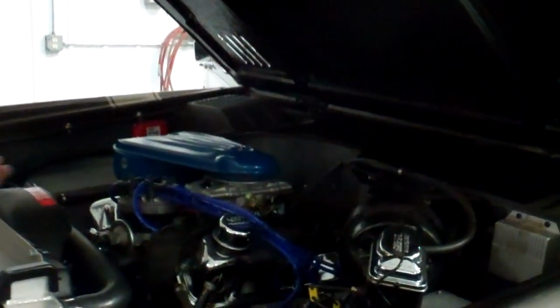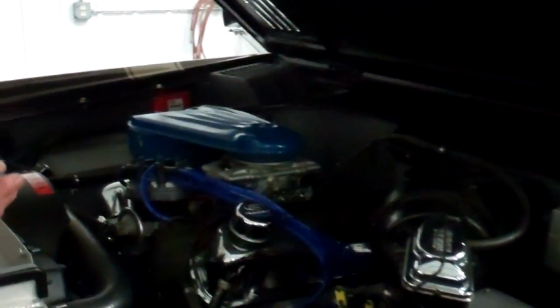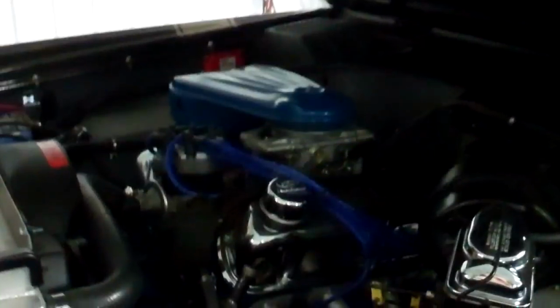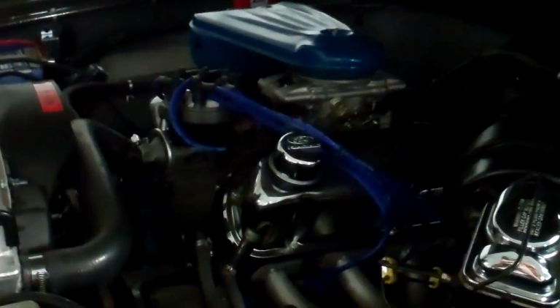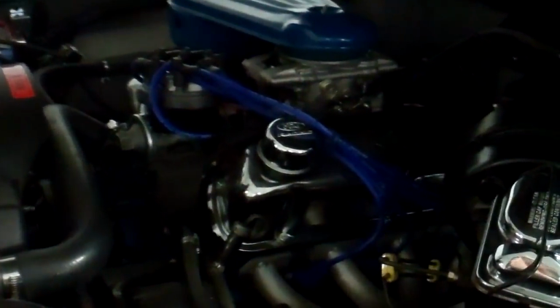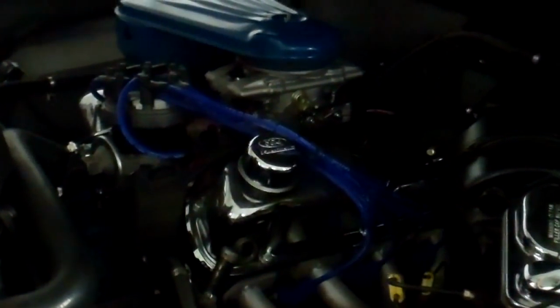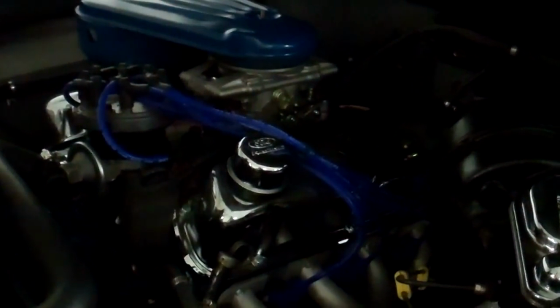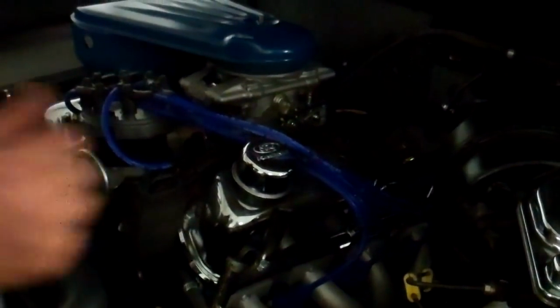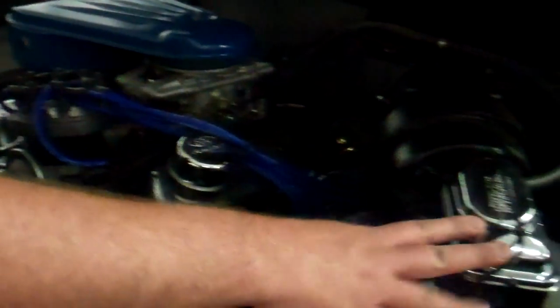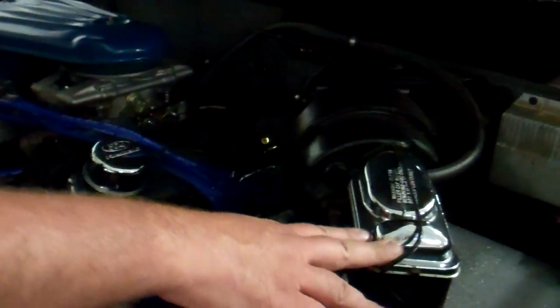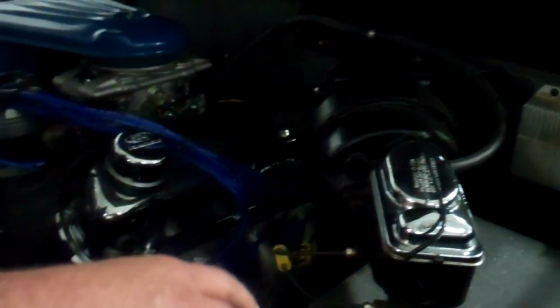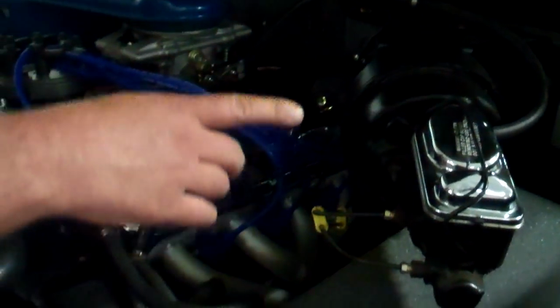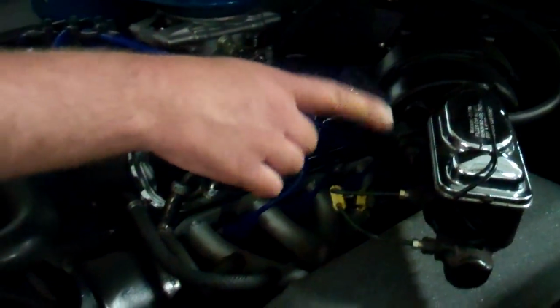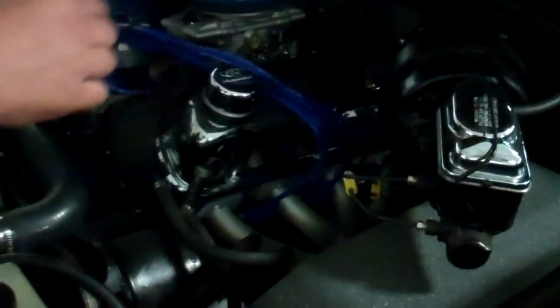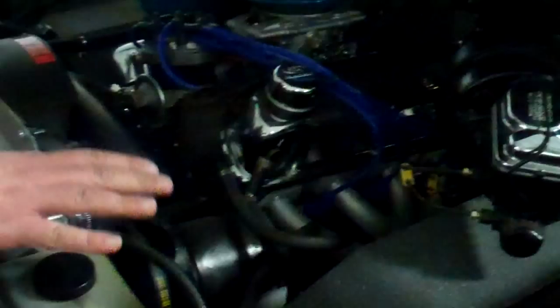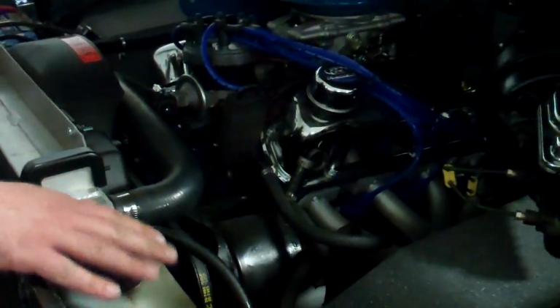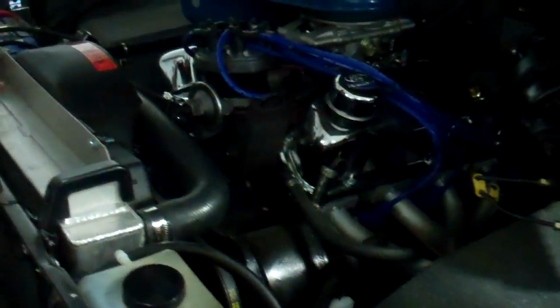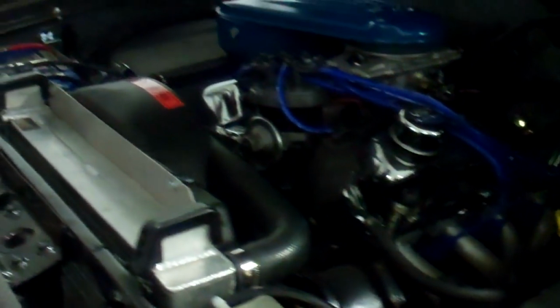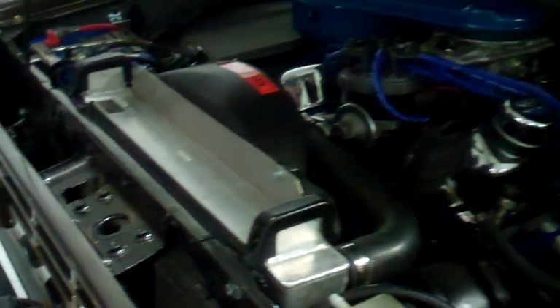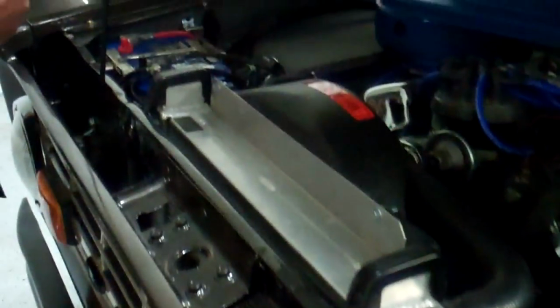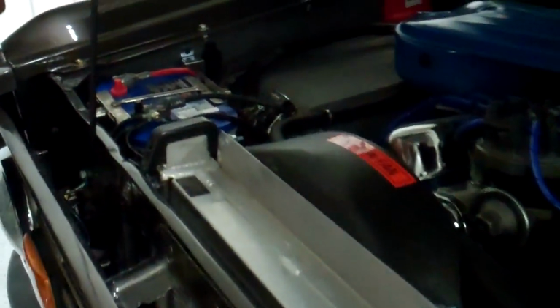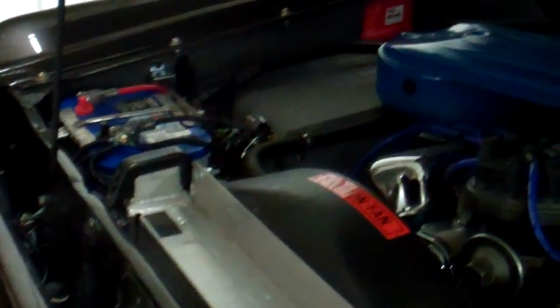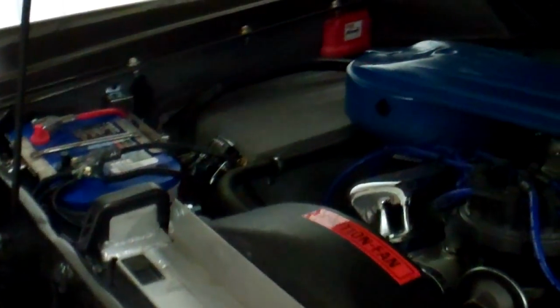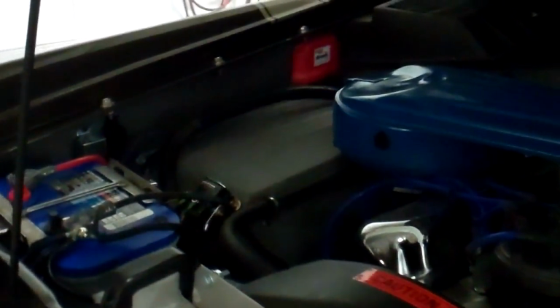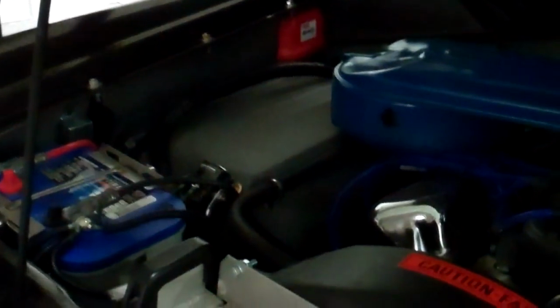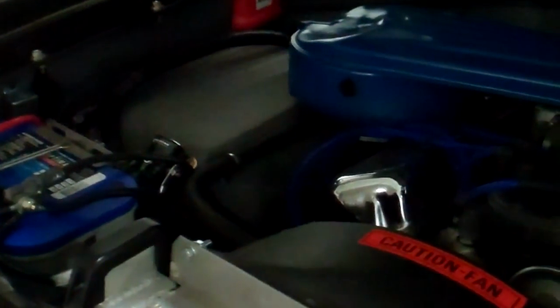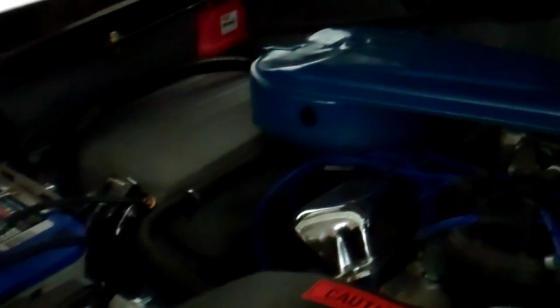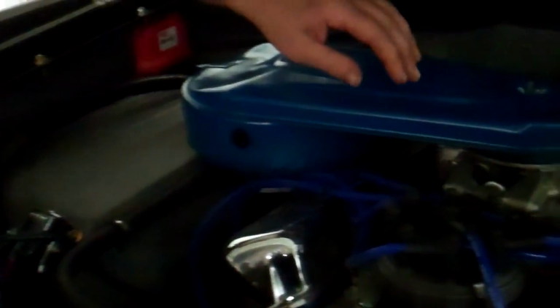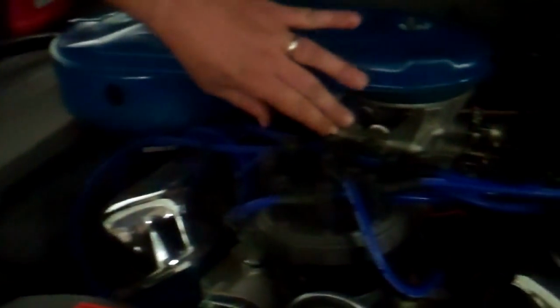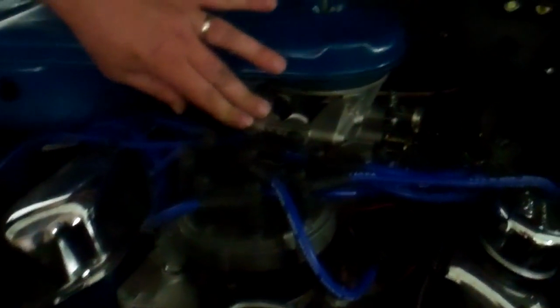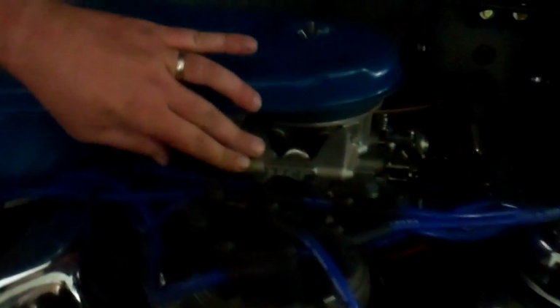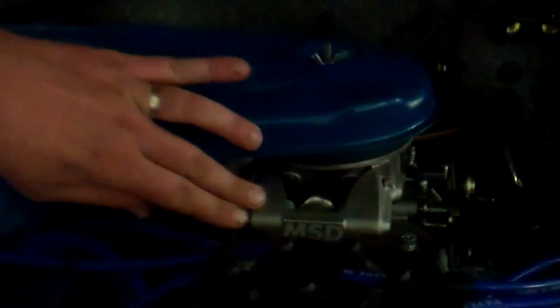Pretty basic underneath here. There's your master cylinder, brake fluid, coolant reservoir. Just everything is pretty much a stock look. There's your fuel injection unit, the MSD.